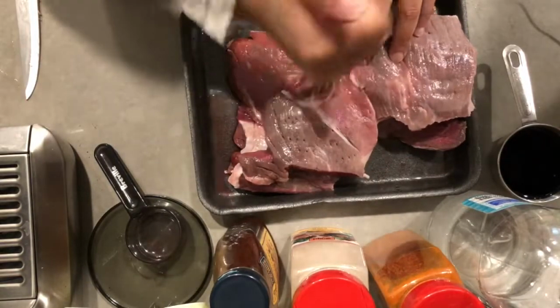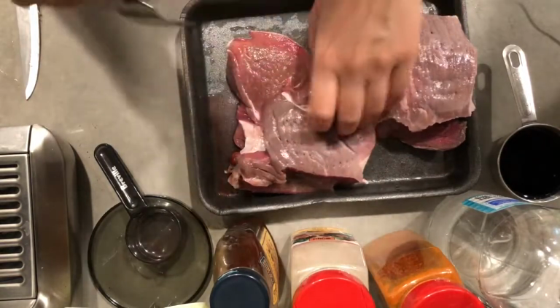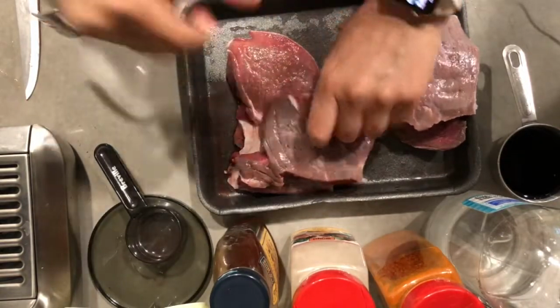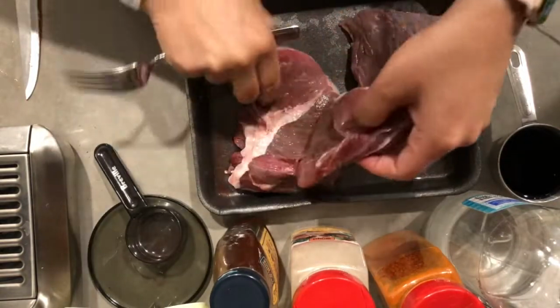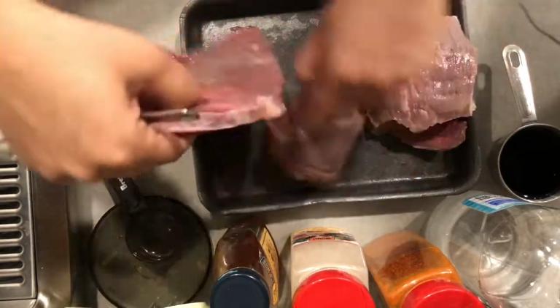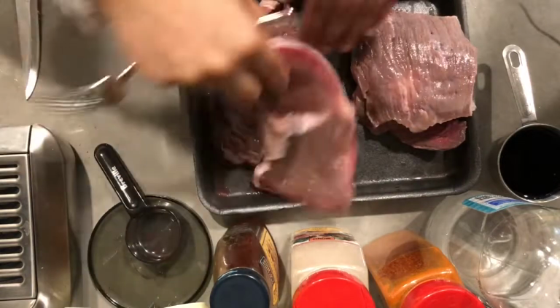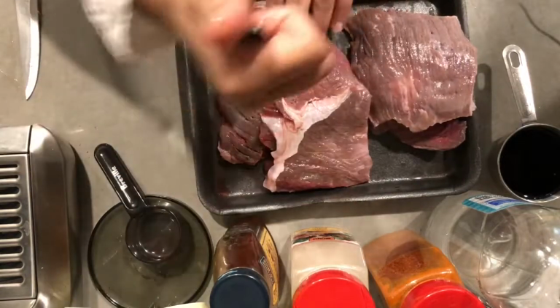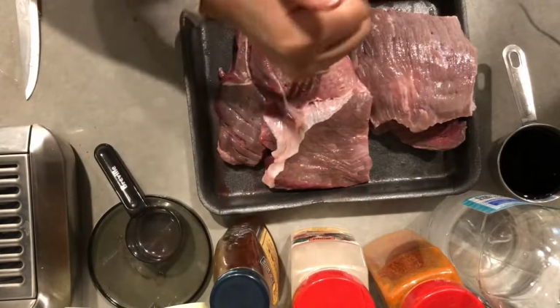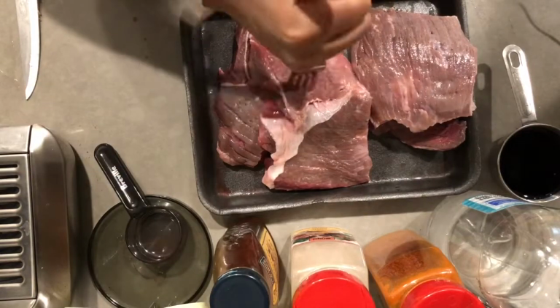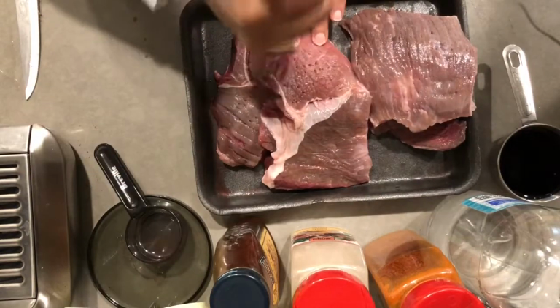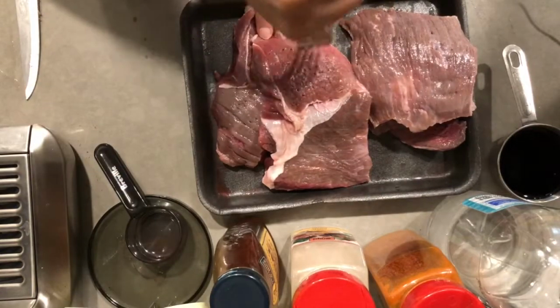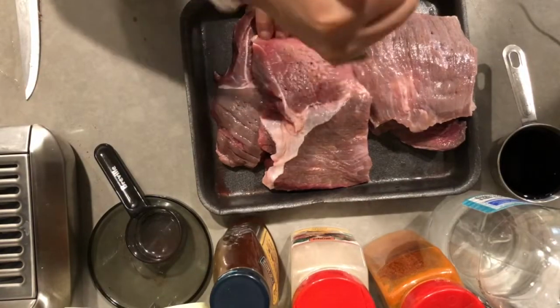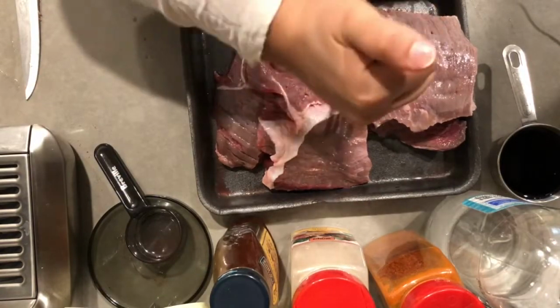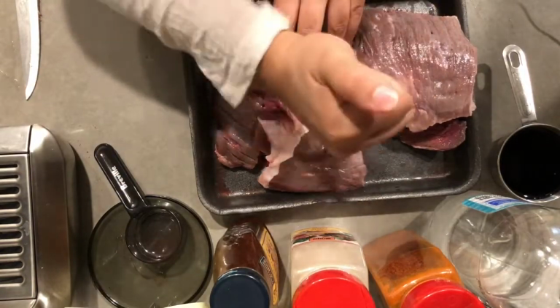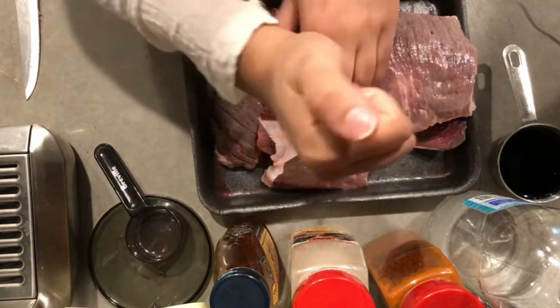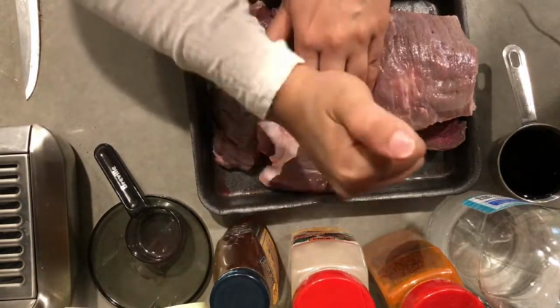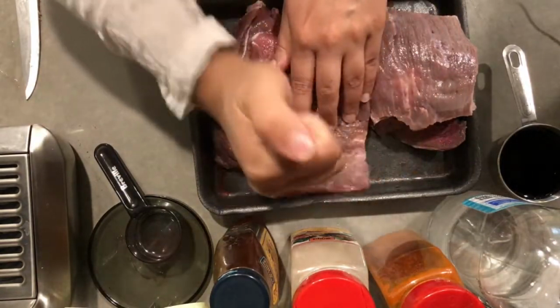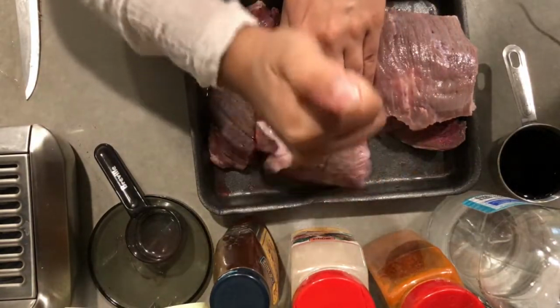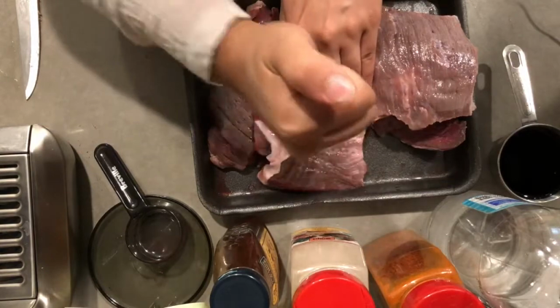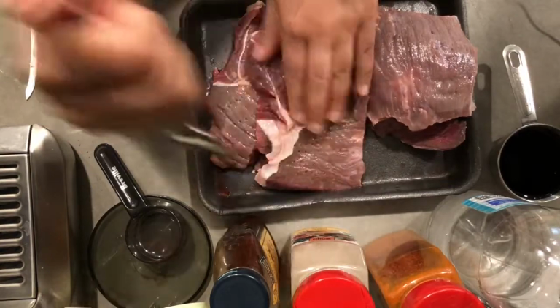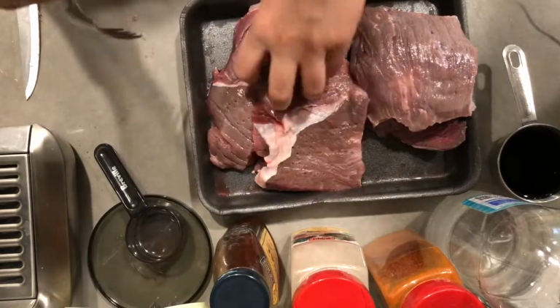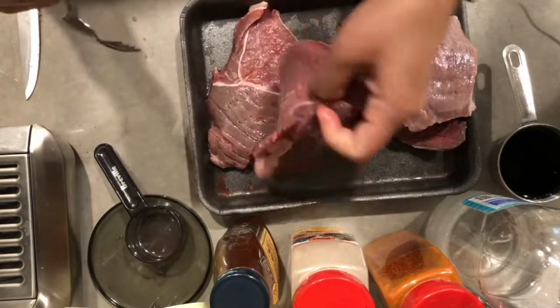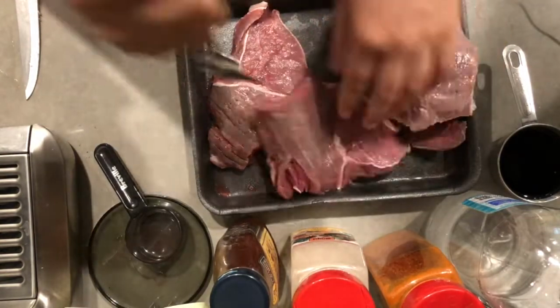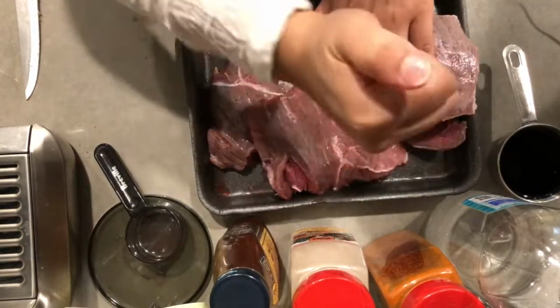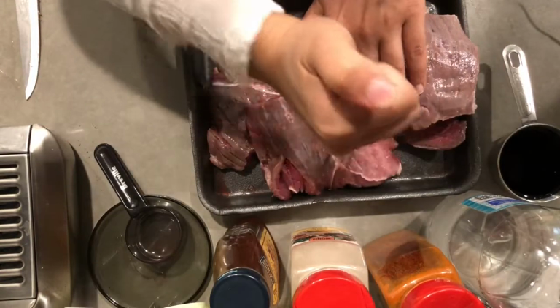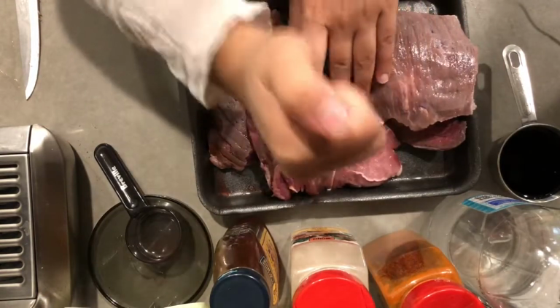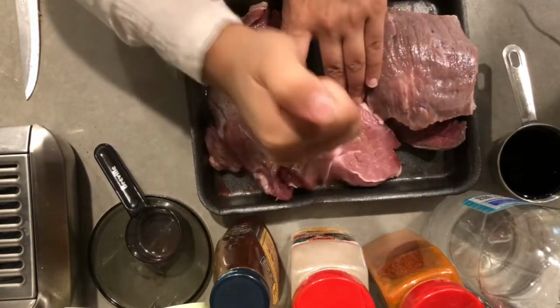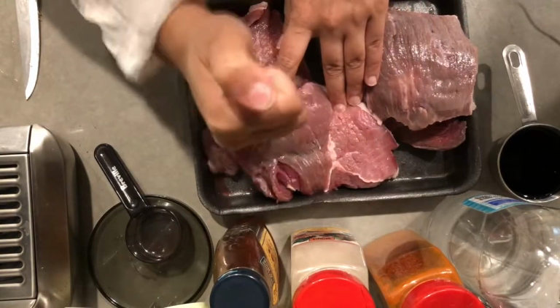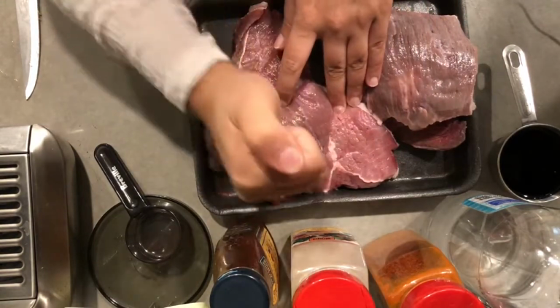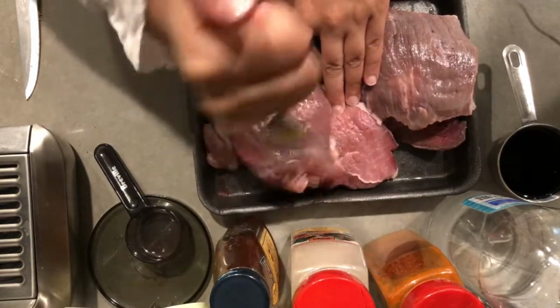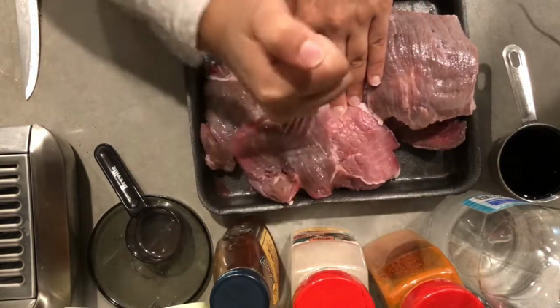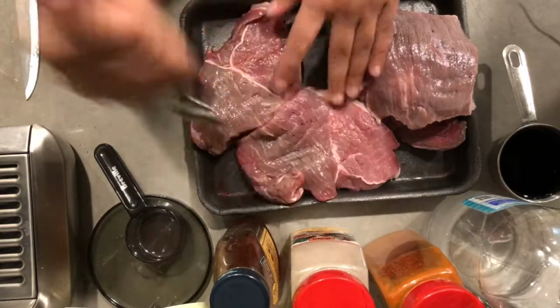It'll taste really good especially if you are grilling it on the stove and not on the actual barbecue grill — then this part is kind of needed. If you're doing it on a barbecue grill you don't need this part; the grill does the job for you.